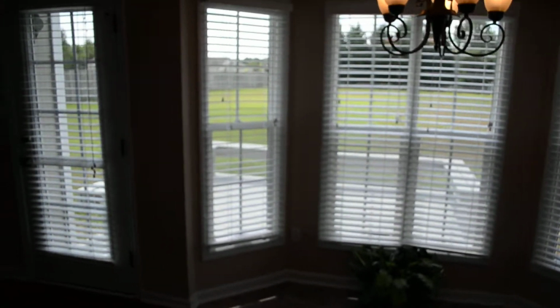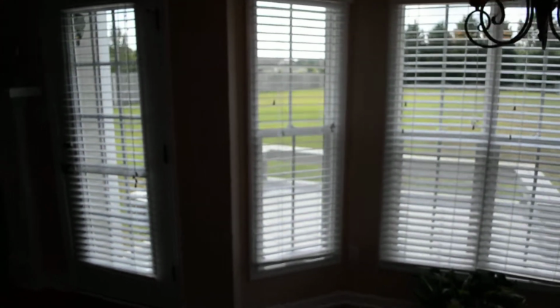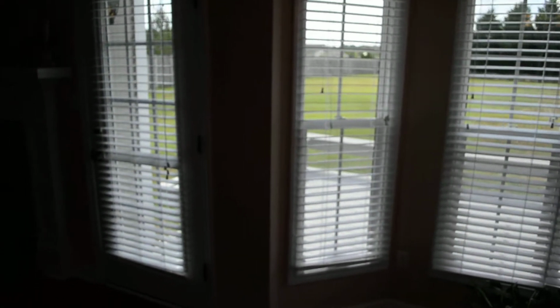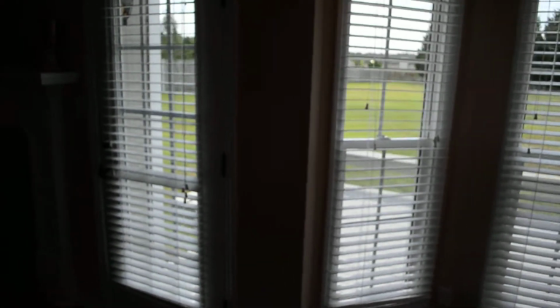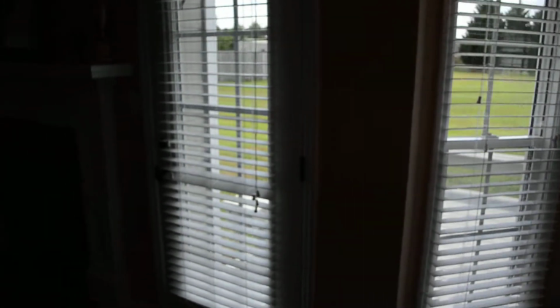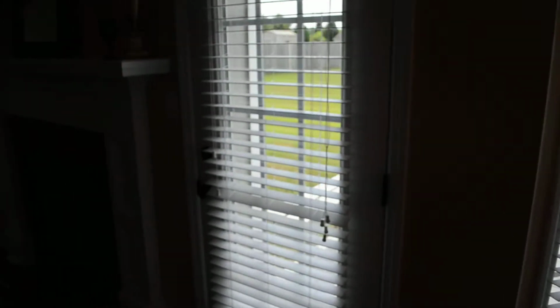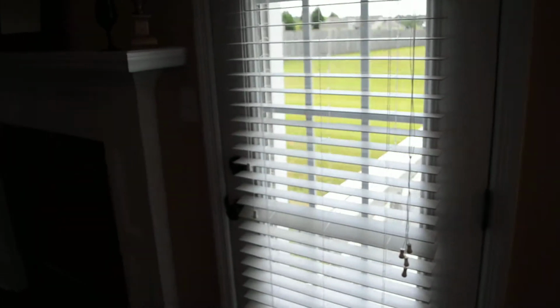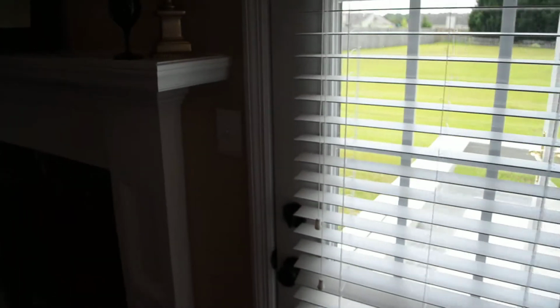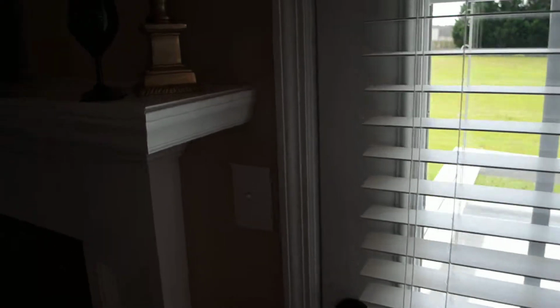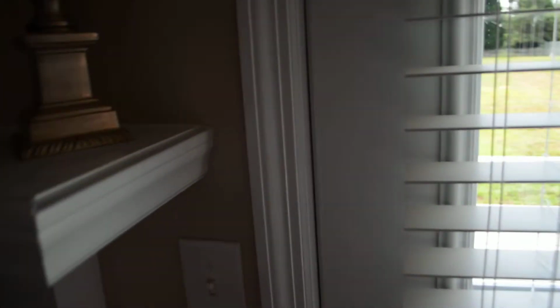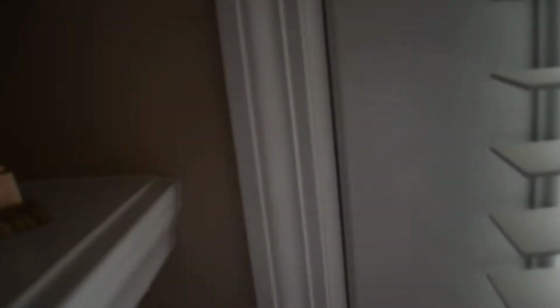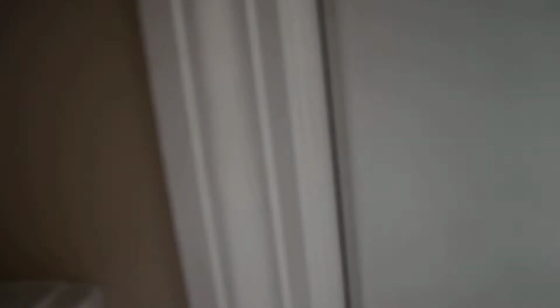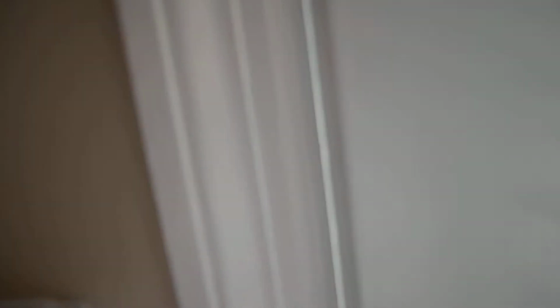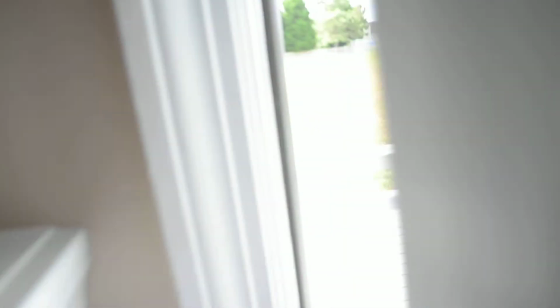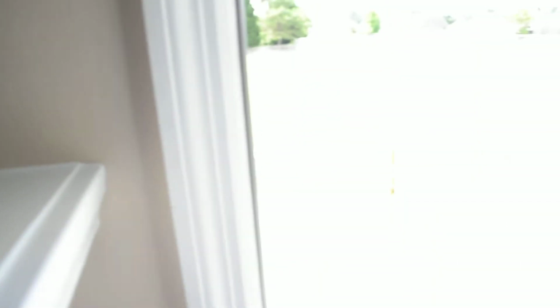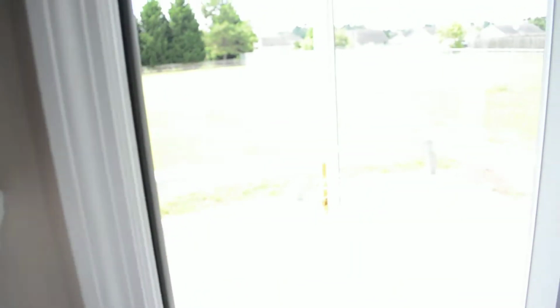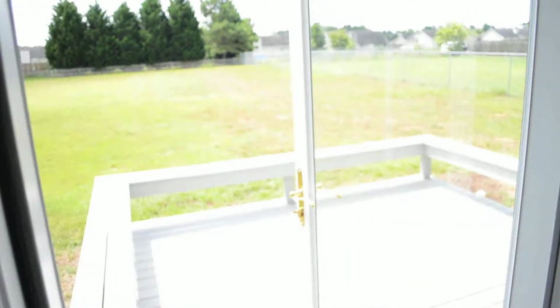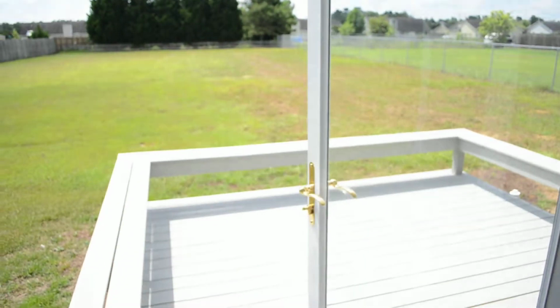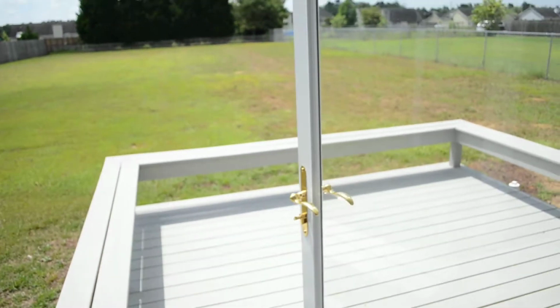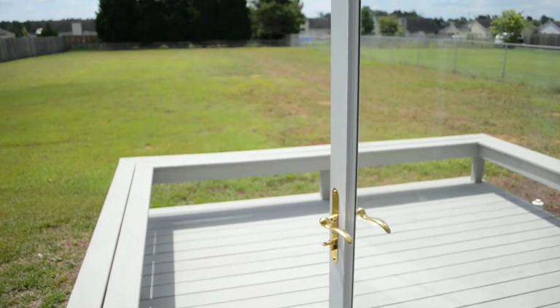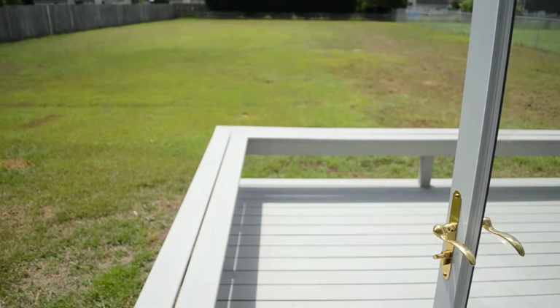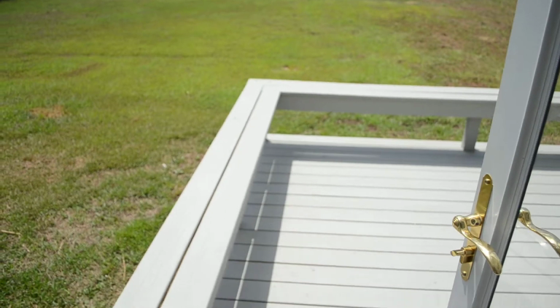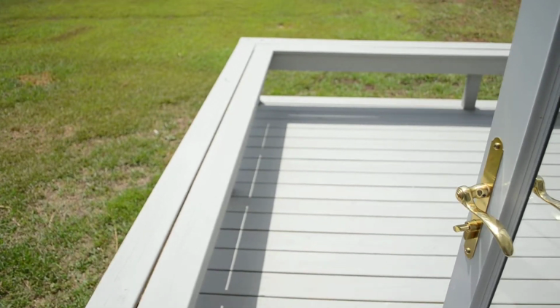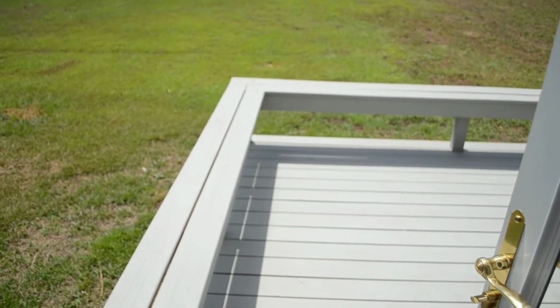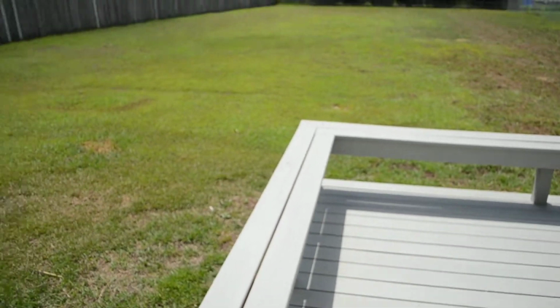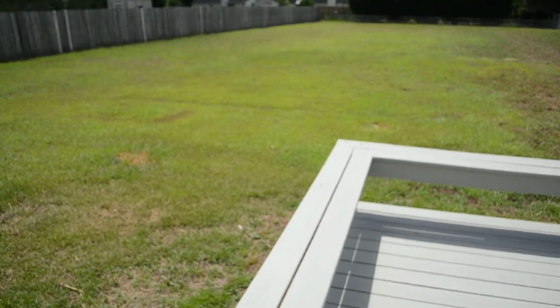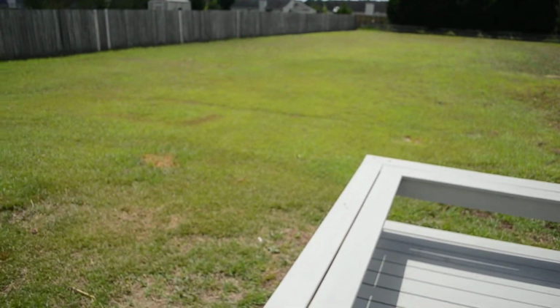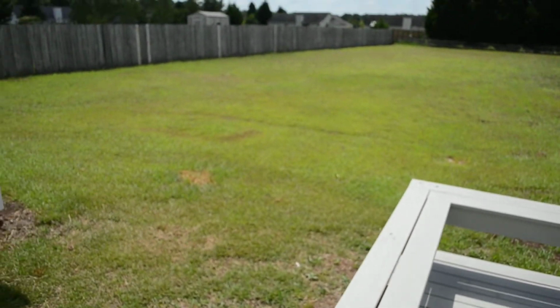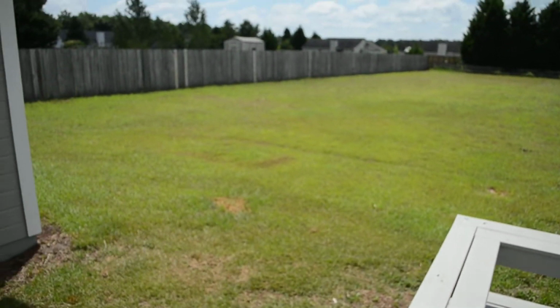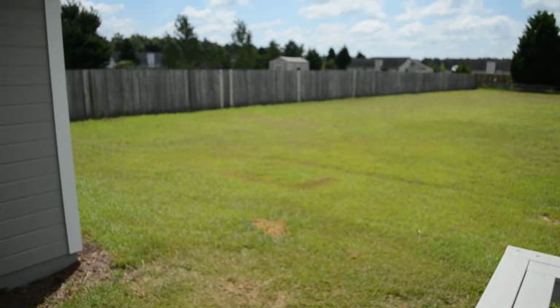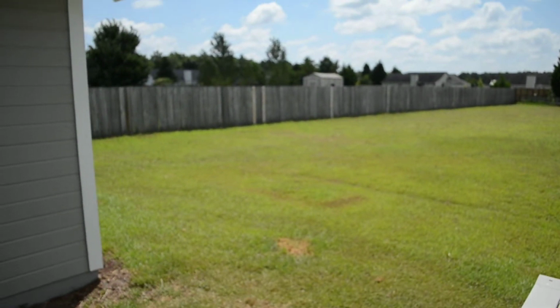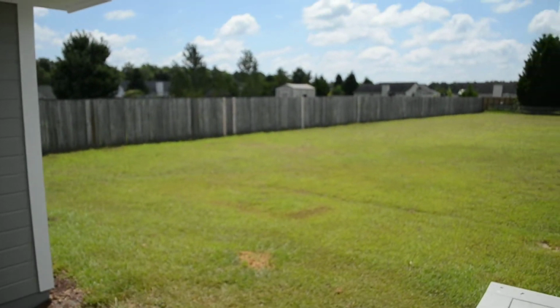And let's take a look at the backyard. We have a deck here, and lots of room in the backyard. It is fenced.